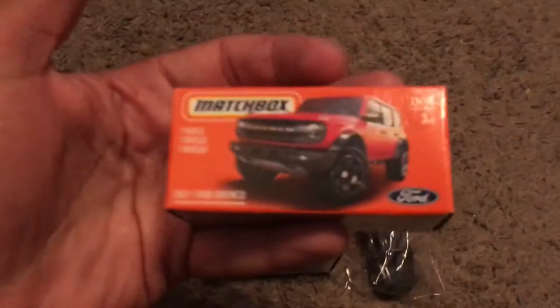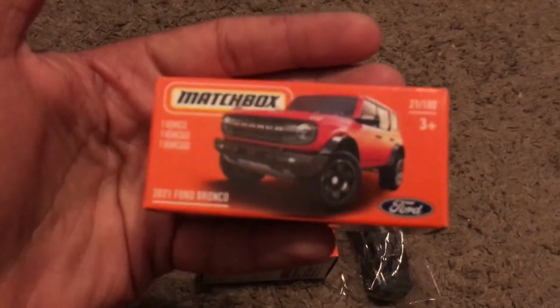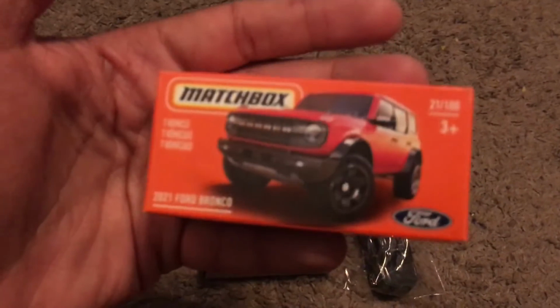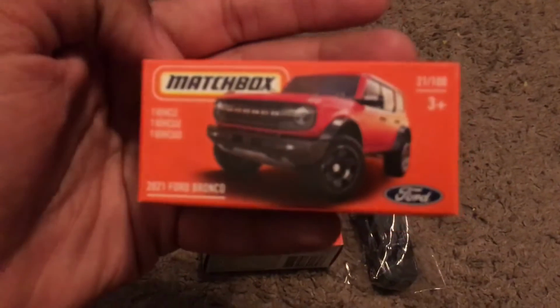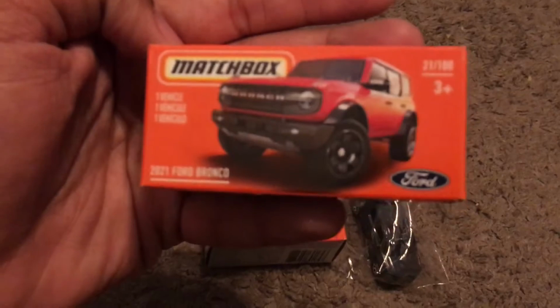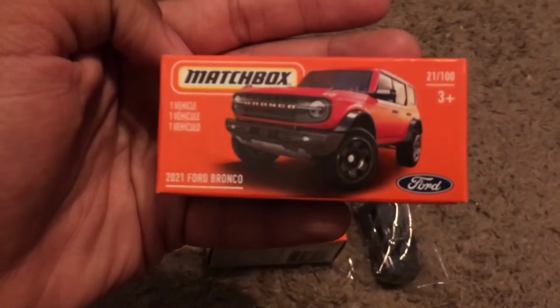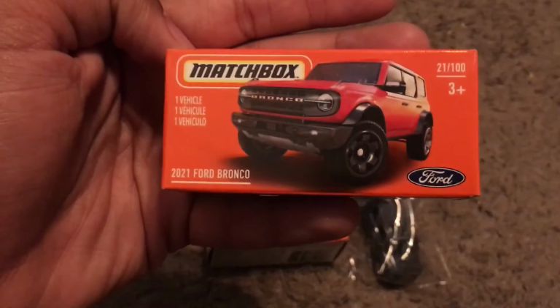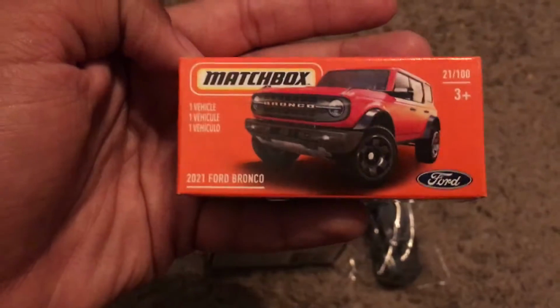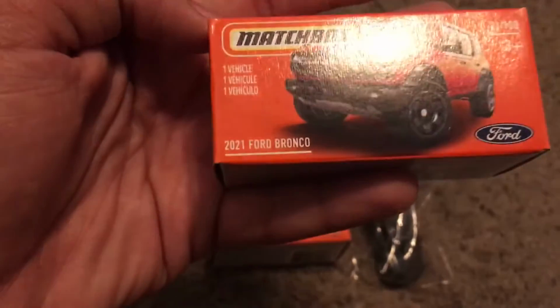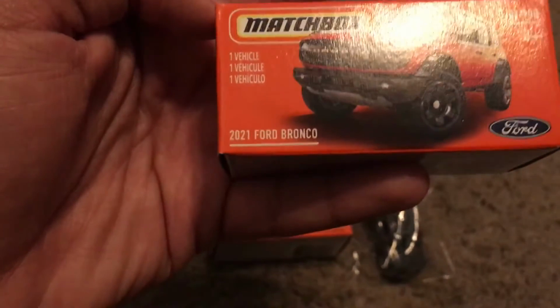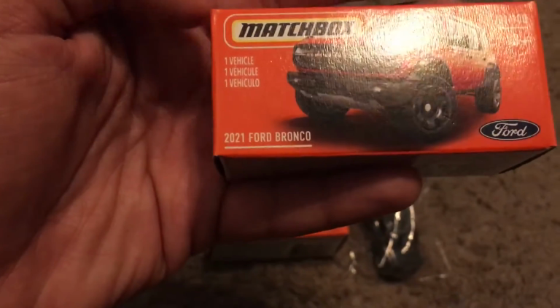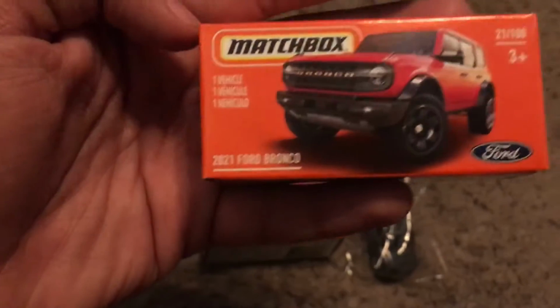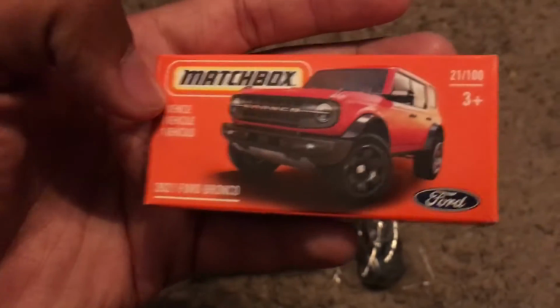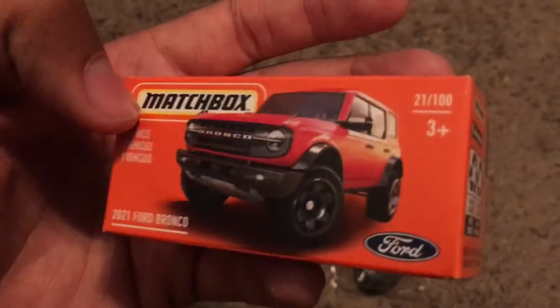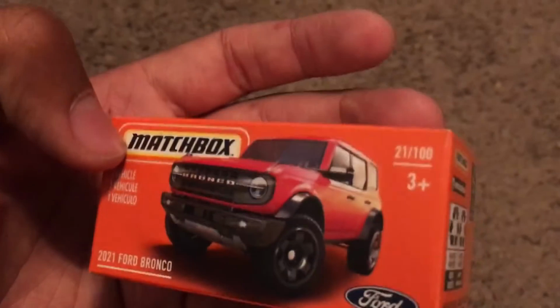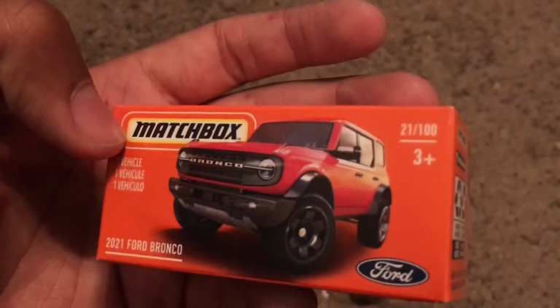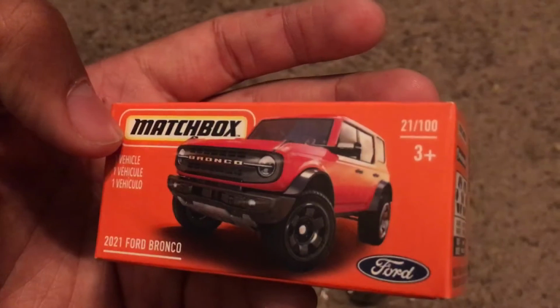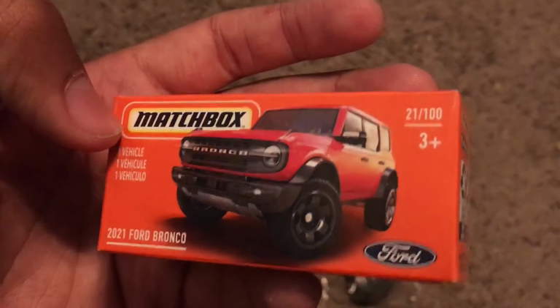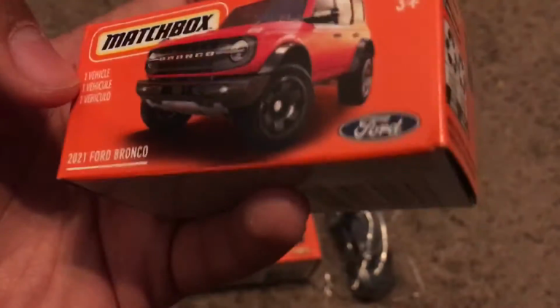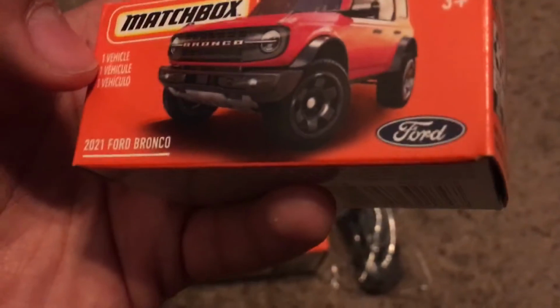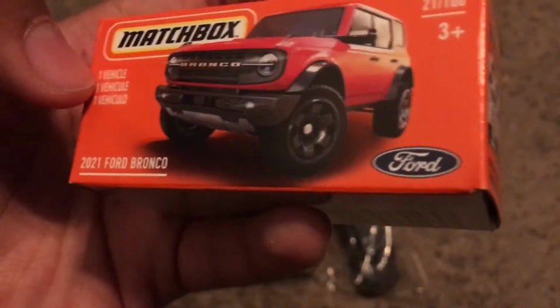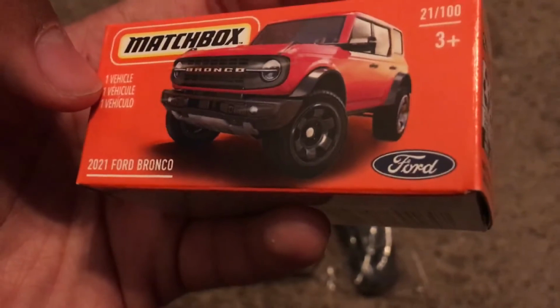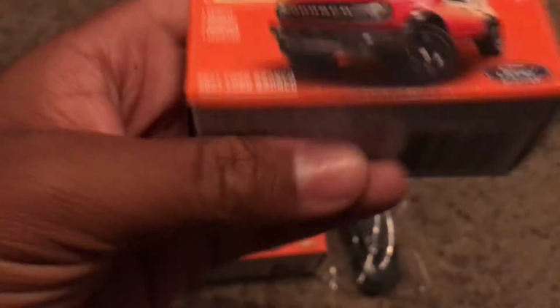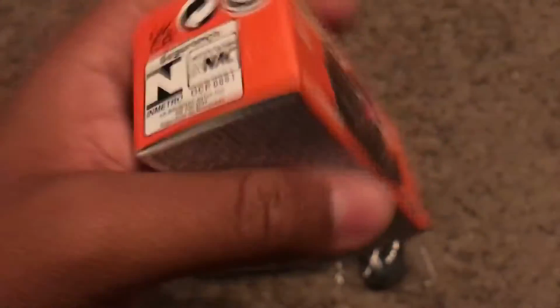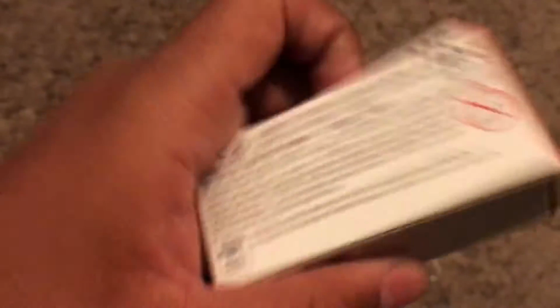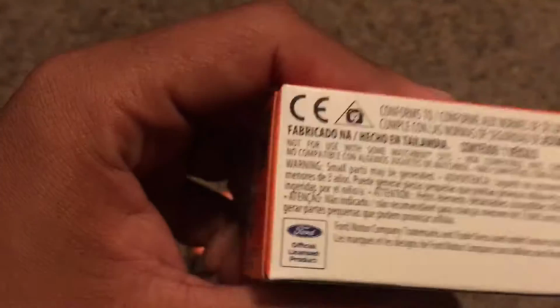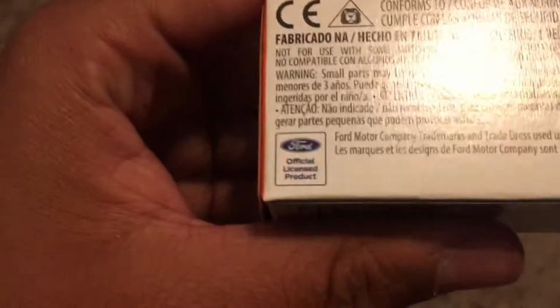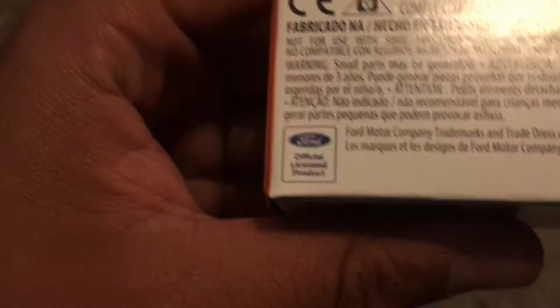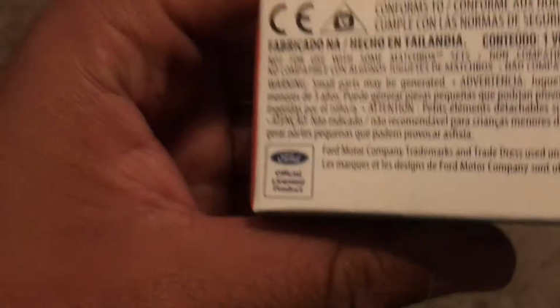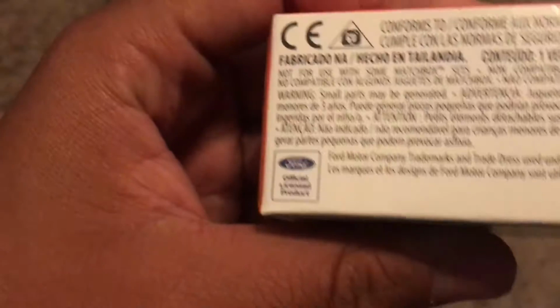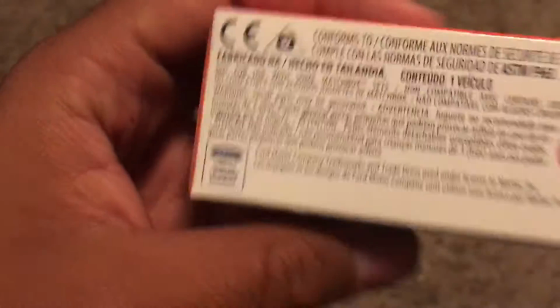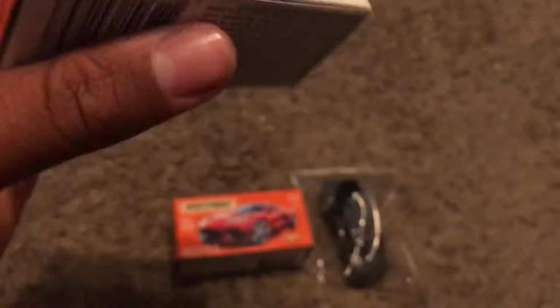This is a new model for 2021 — the 2021 Ford Bronco, and it's number 21 out of 100. You can see the Ford logo right there on the box and there is the Ford trademark on the back.